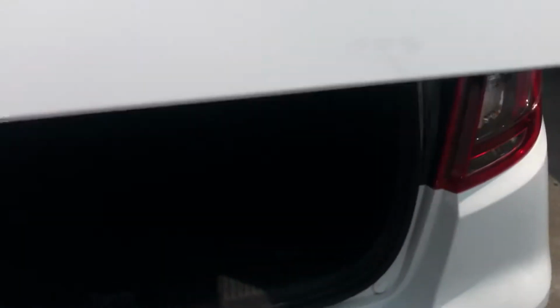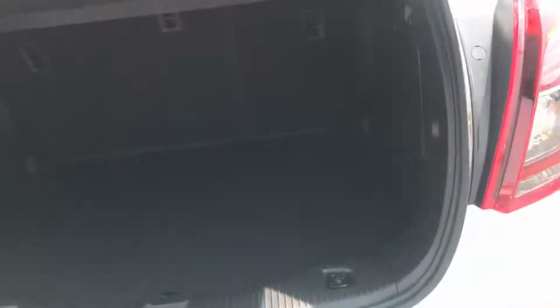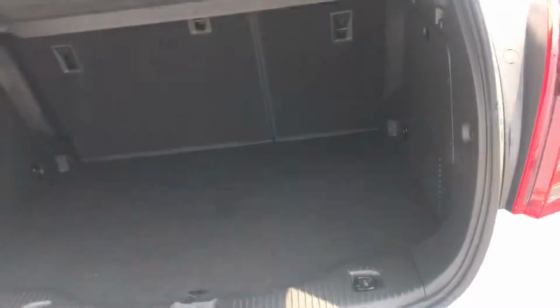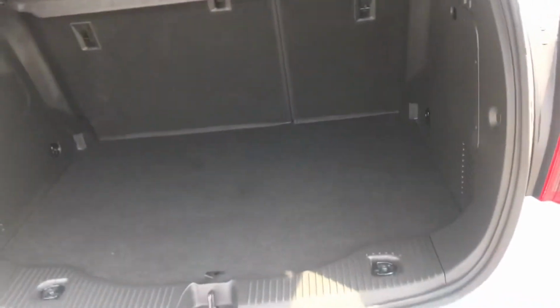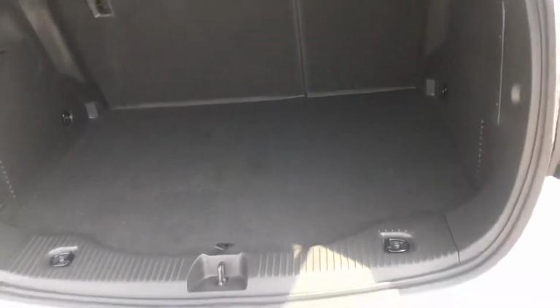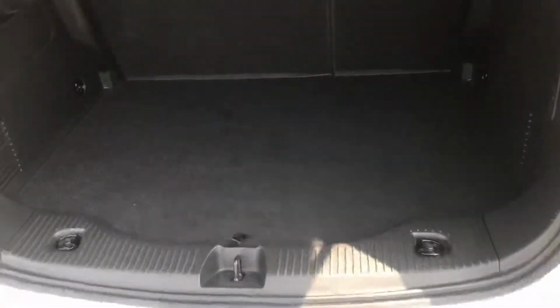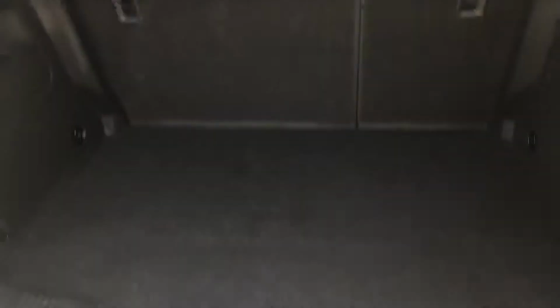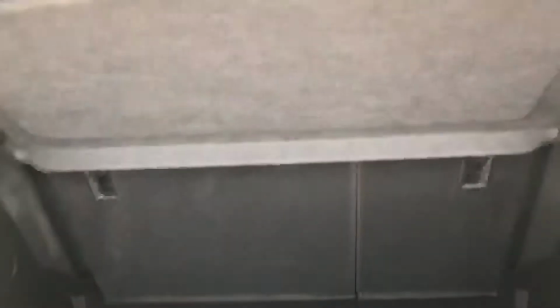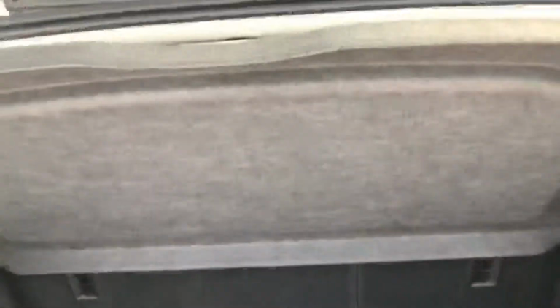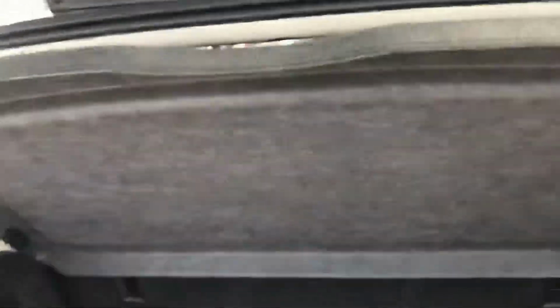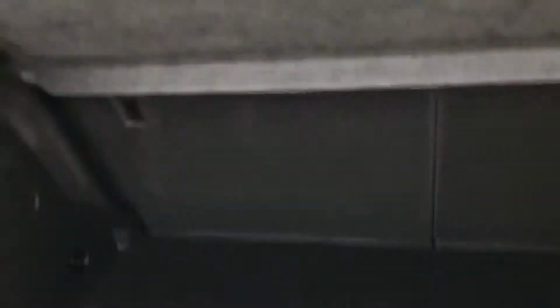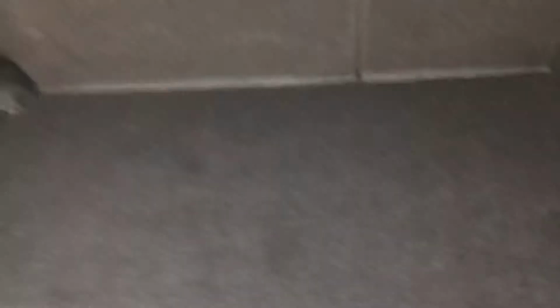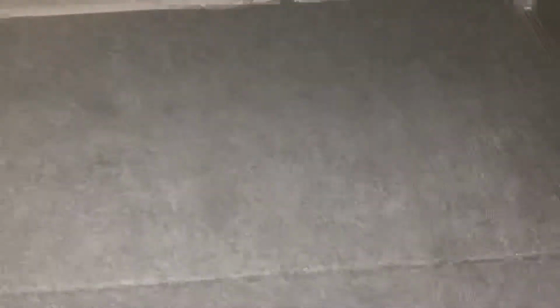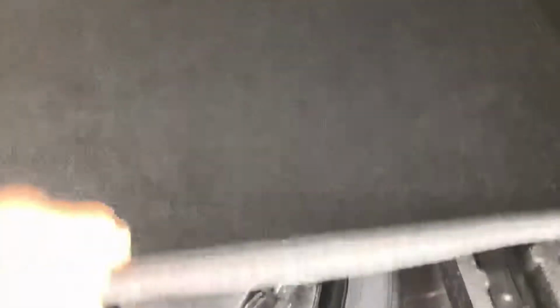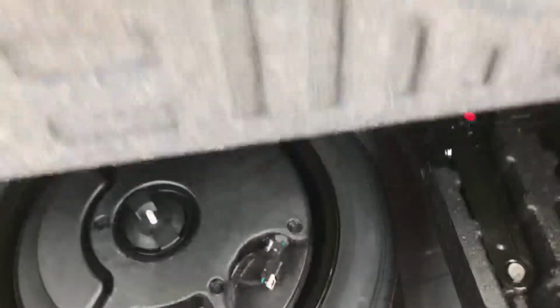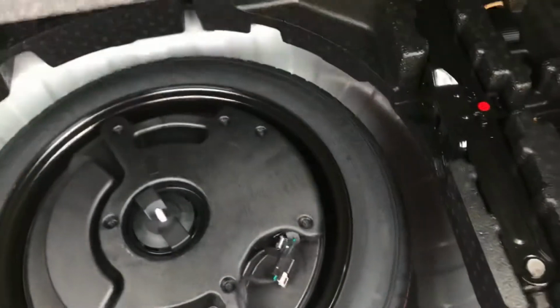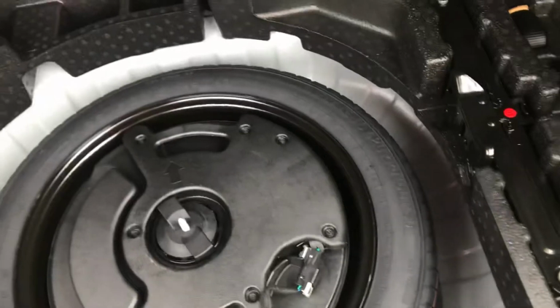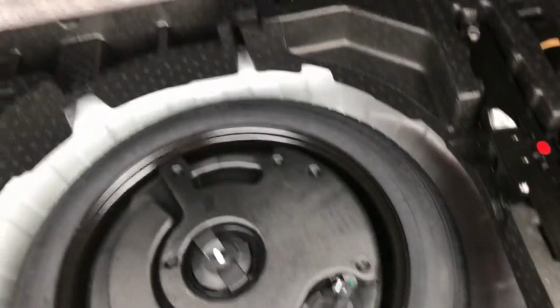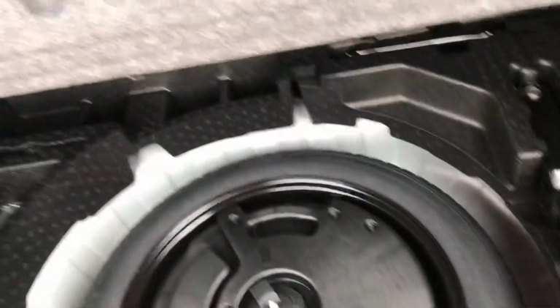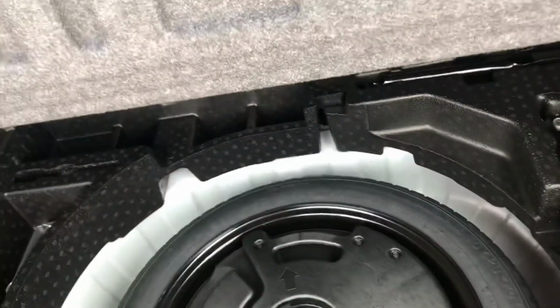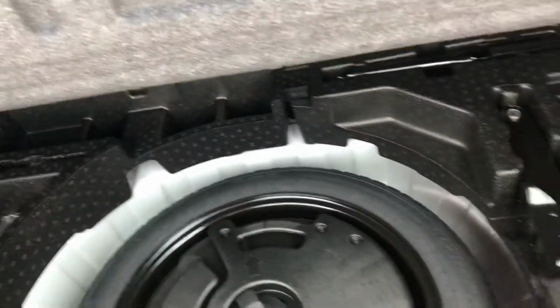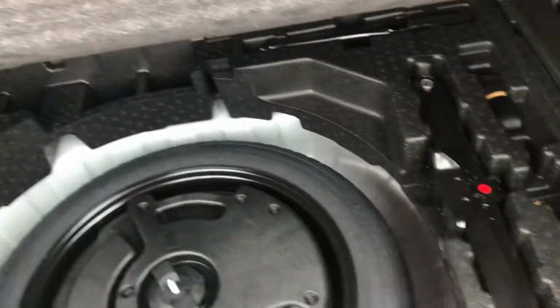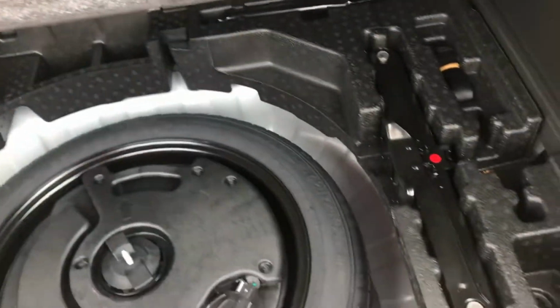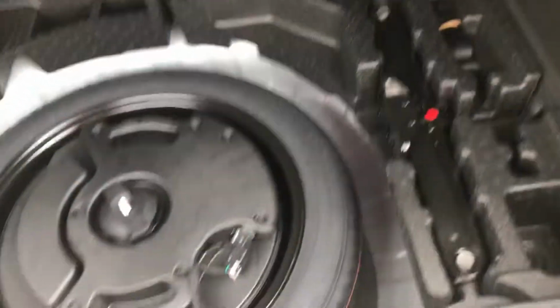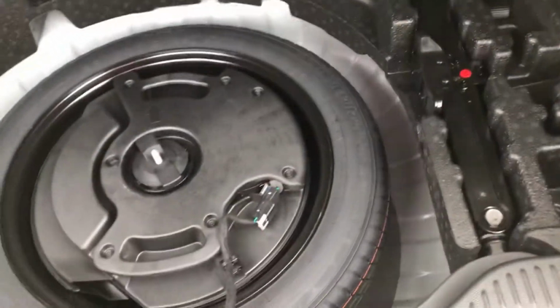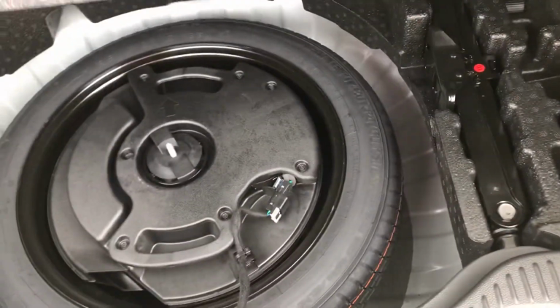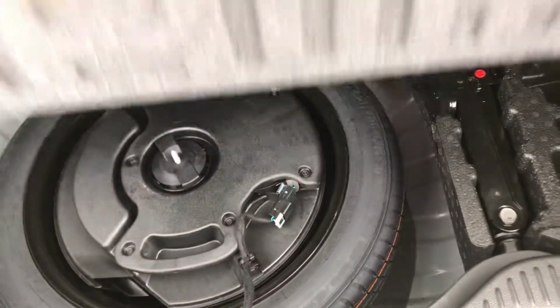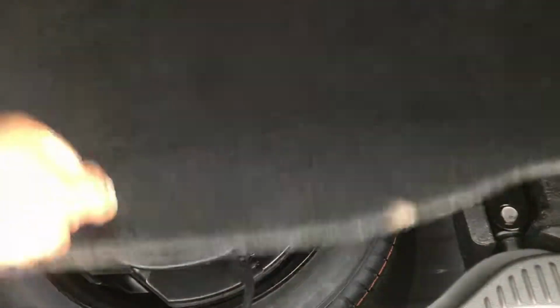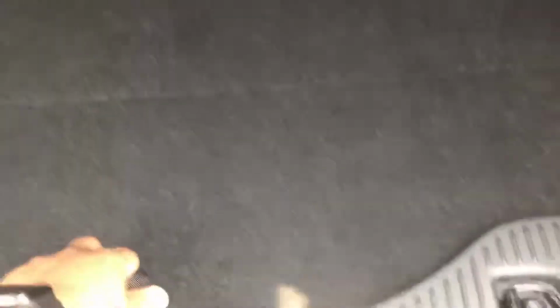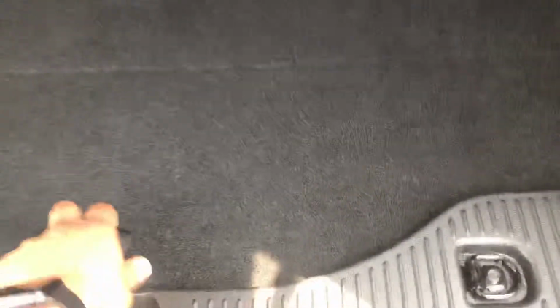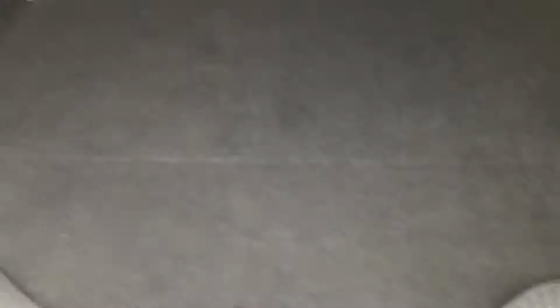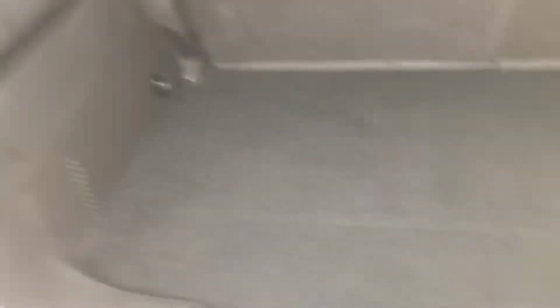Take a quick look at the back here. You got your cover there to keep anything you have back here private. Spare tire with the jack under there as well.